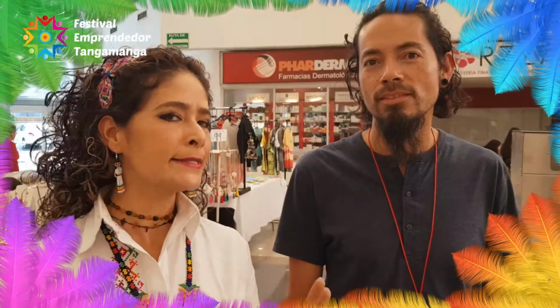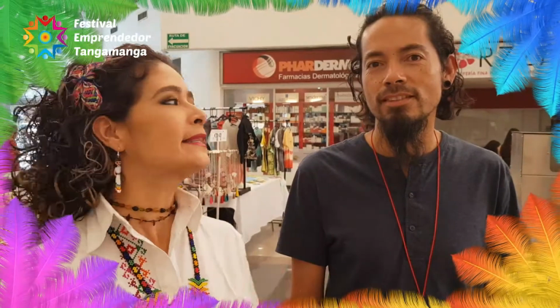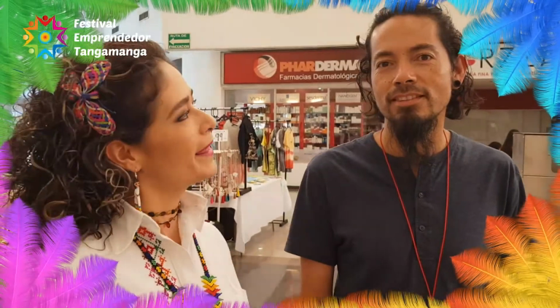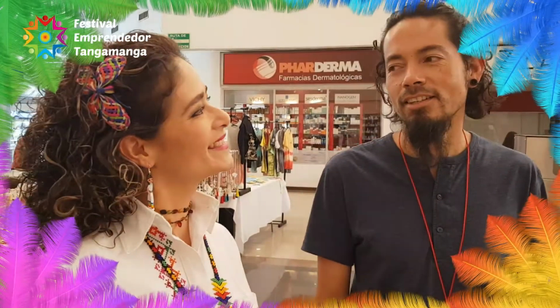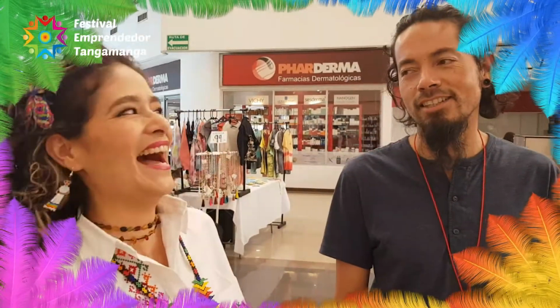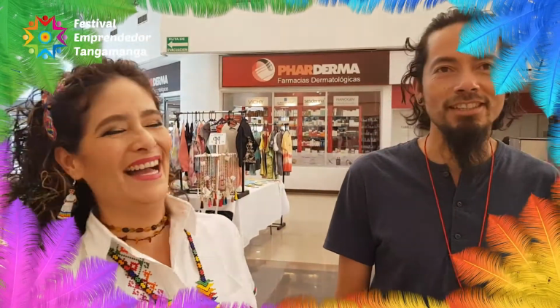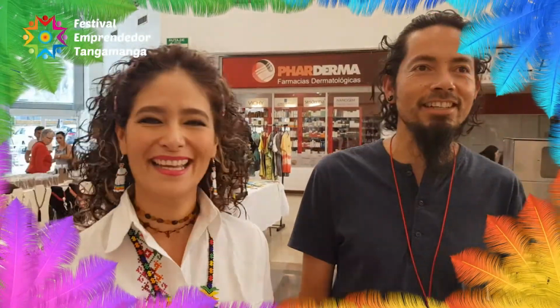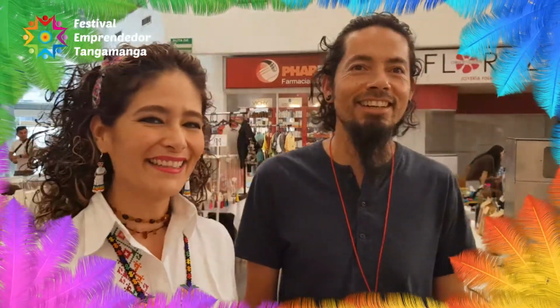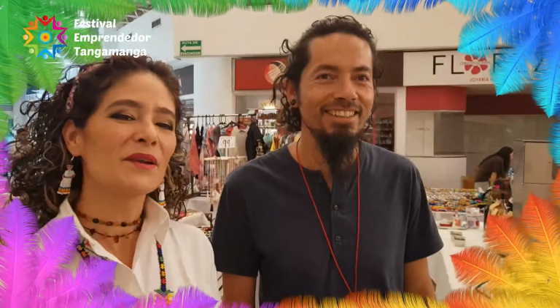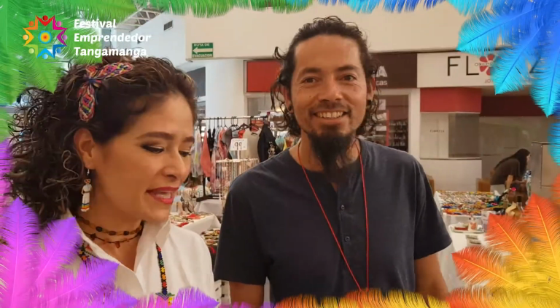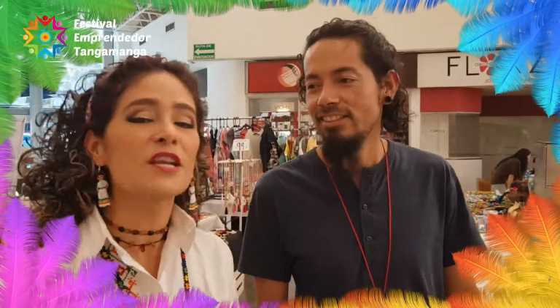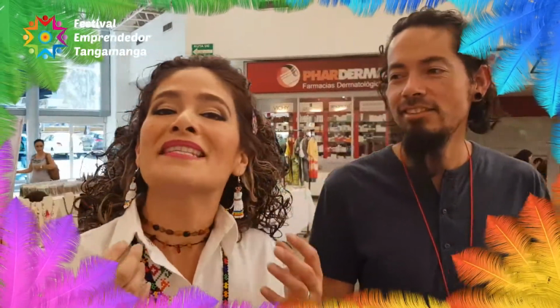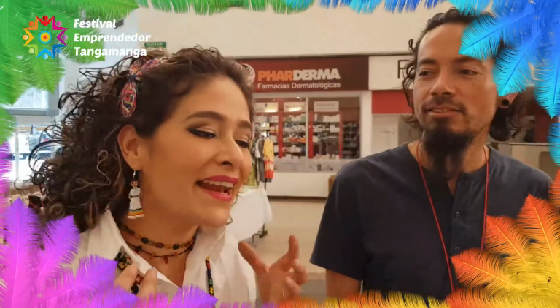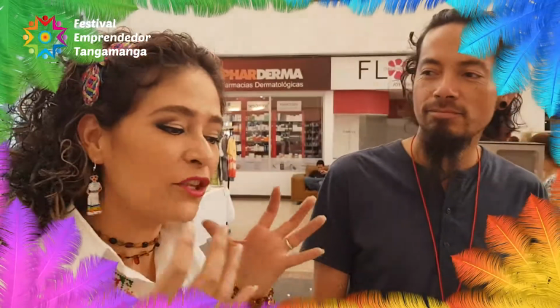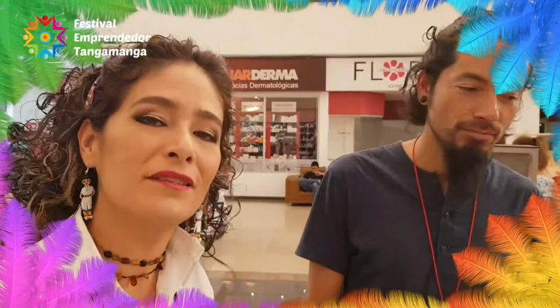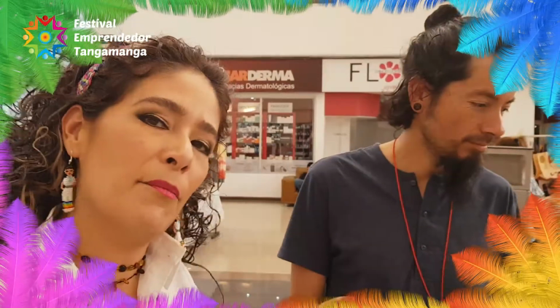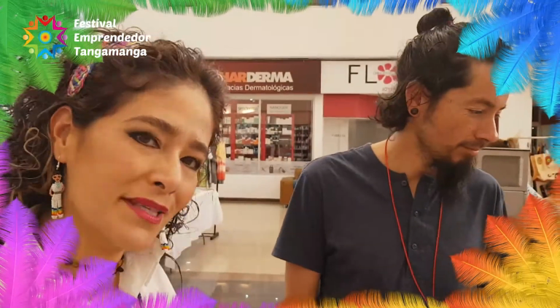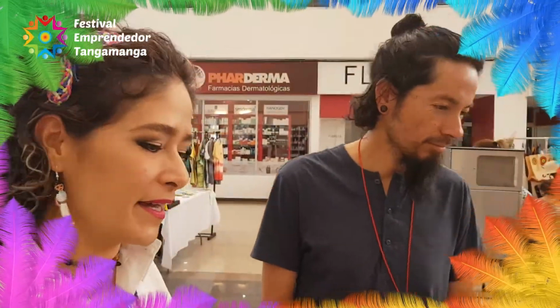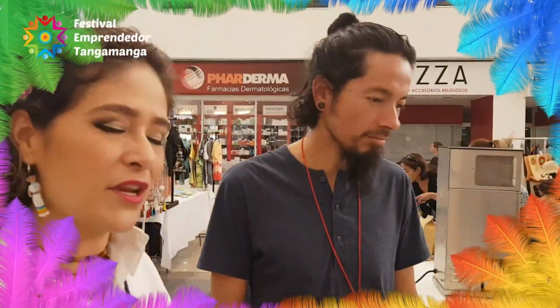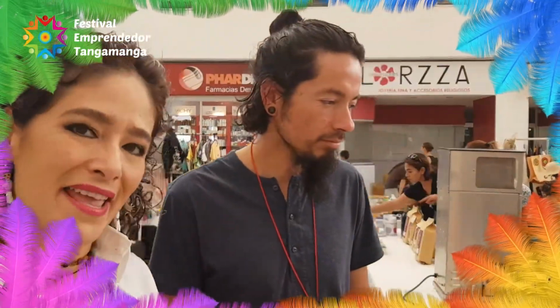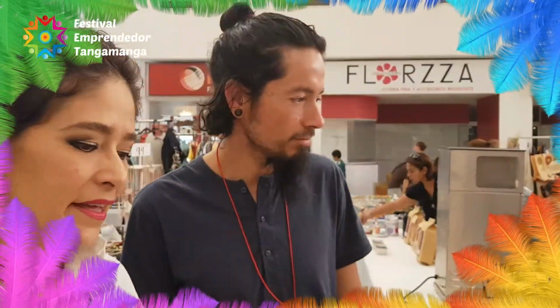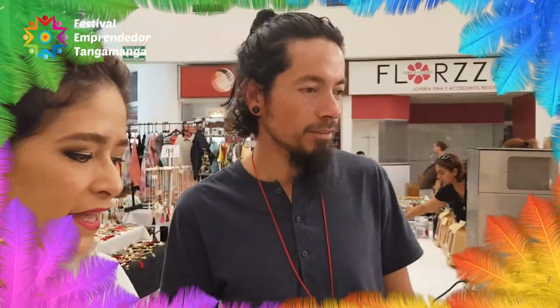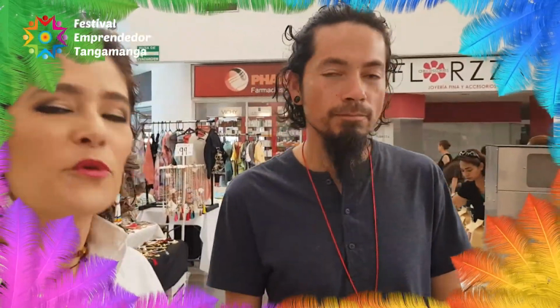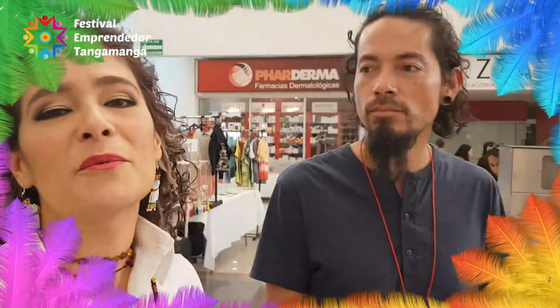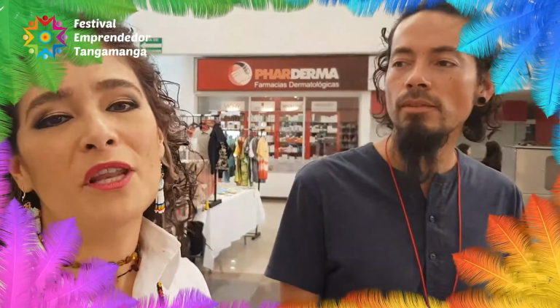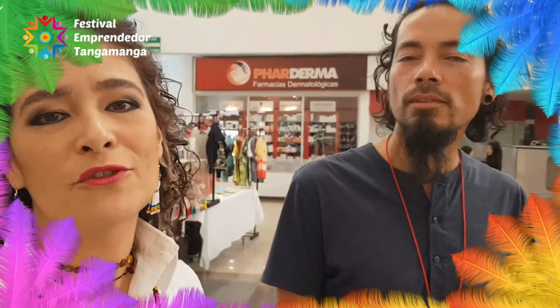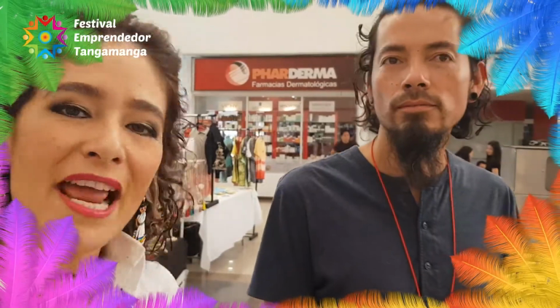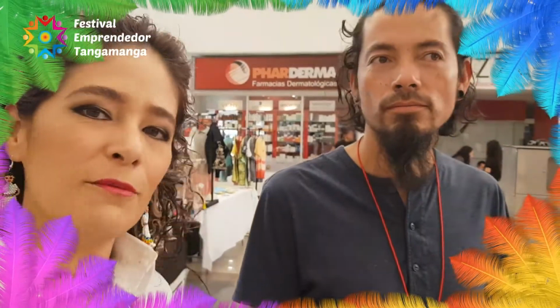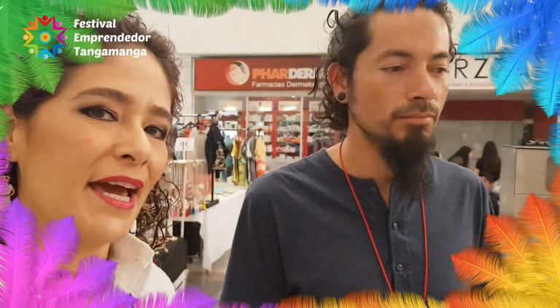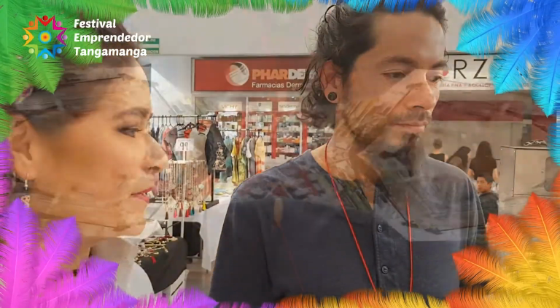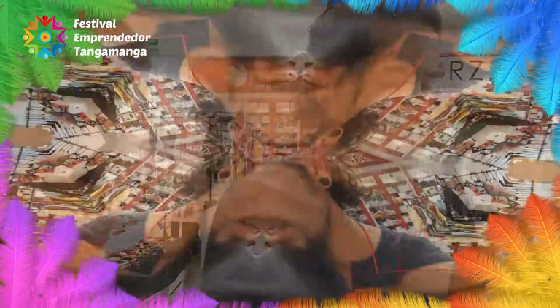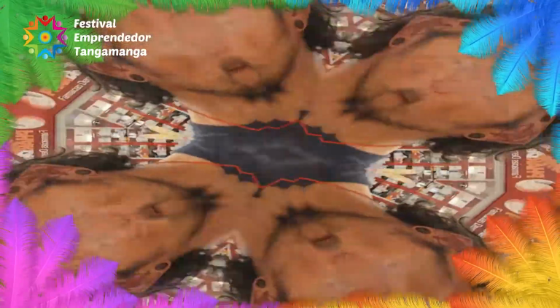It's a bit close, right? Yes, a bit close. We're going to present you all the products that he has brought us from there. Yes, of course.